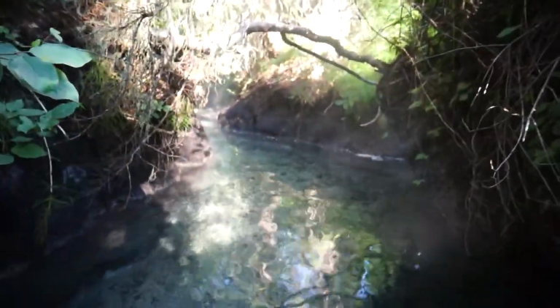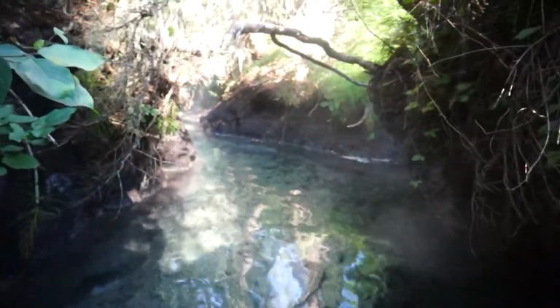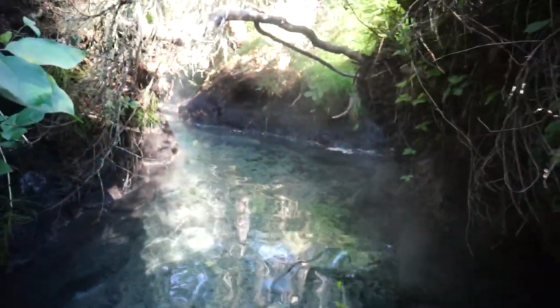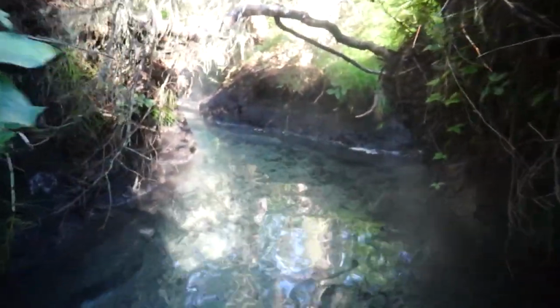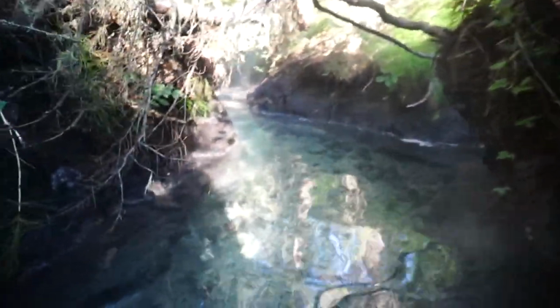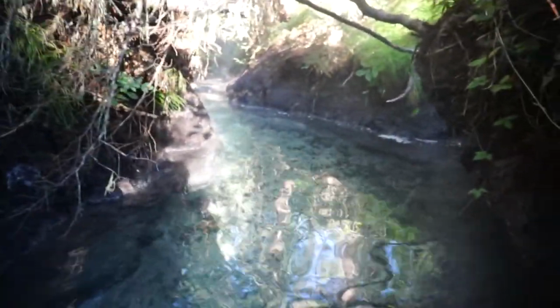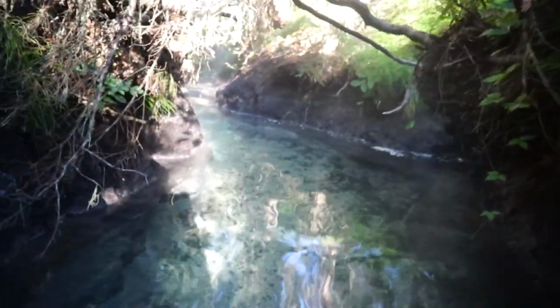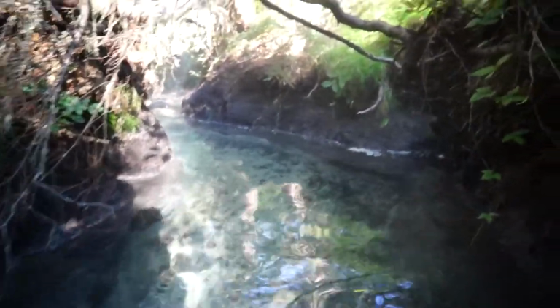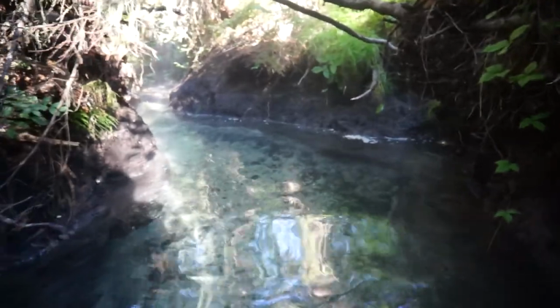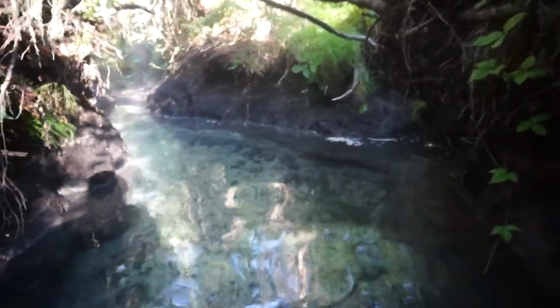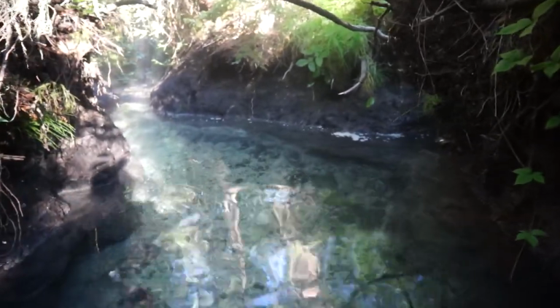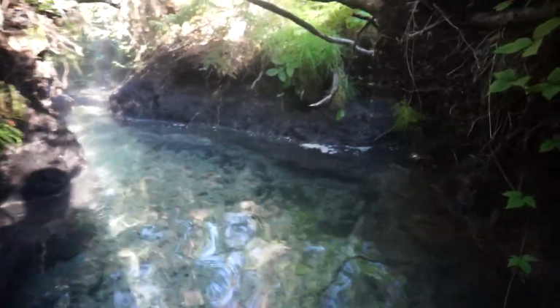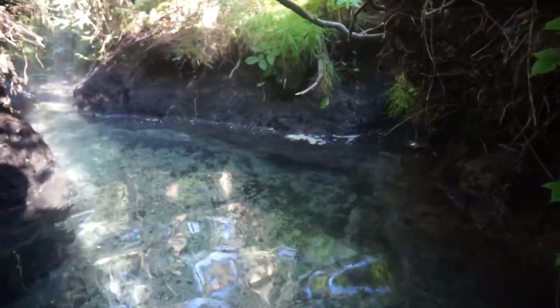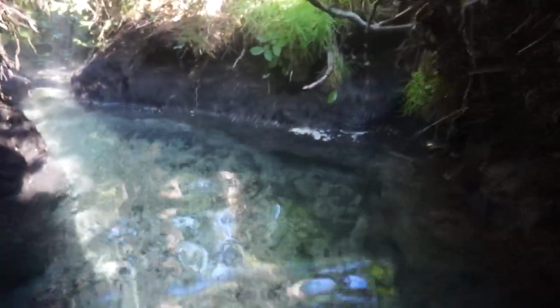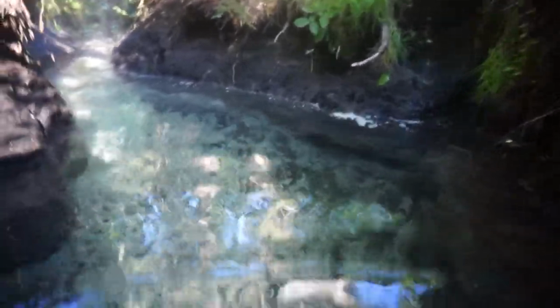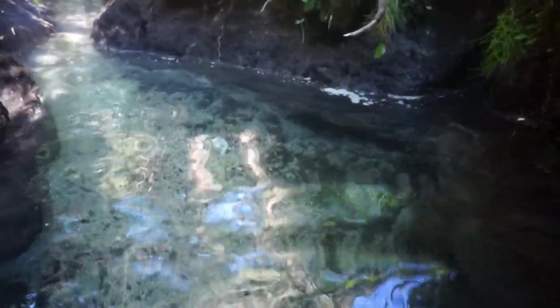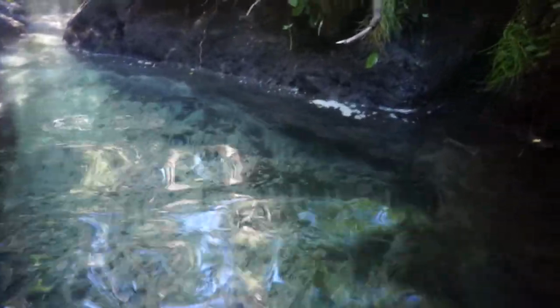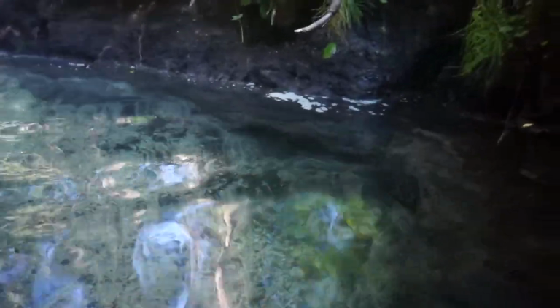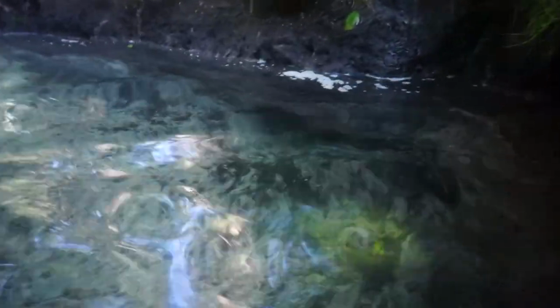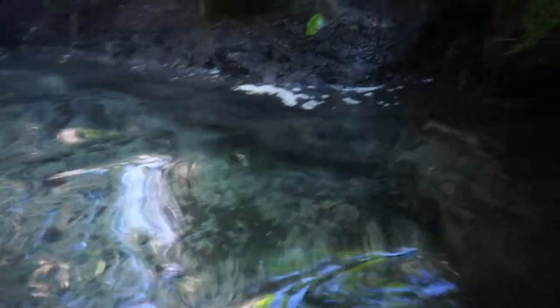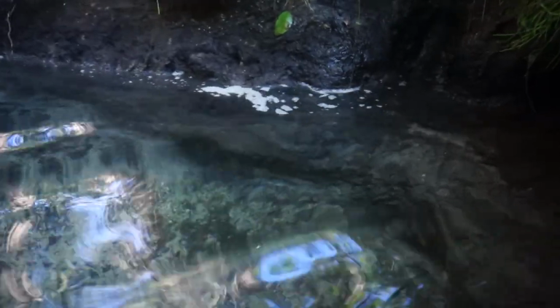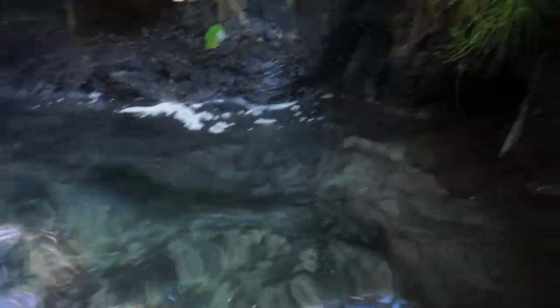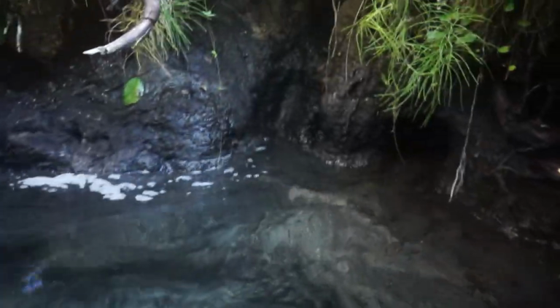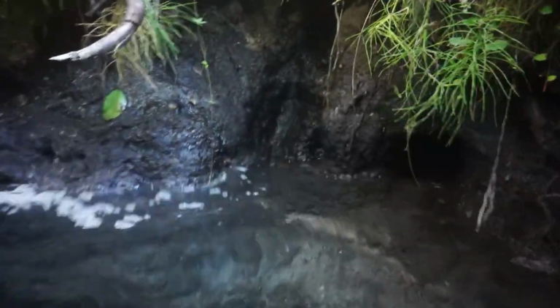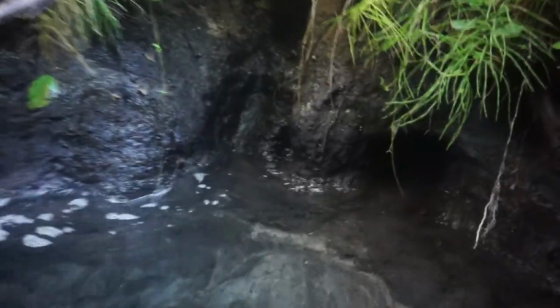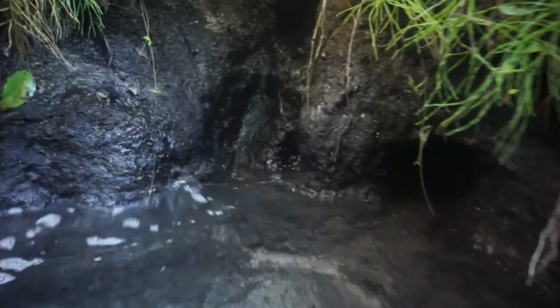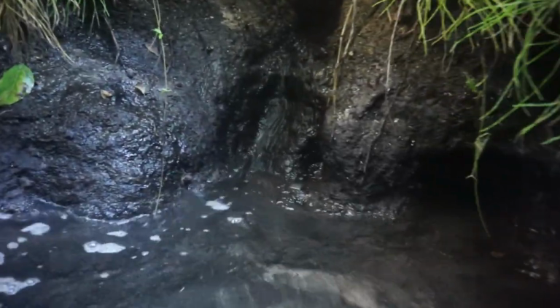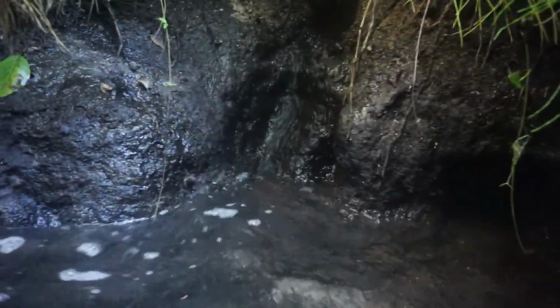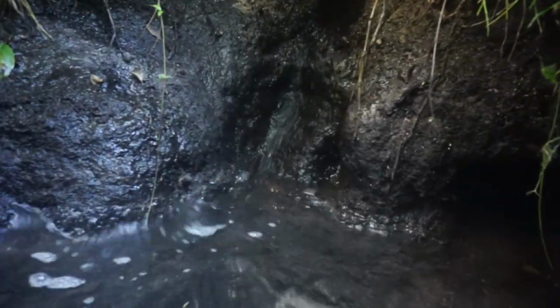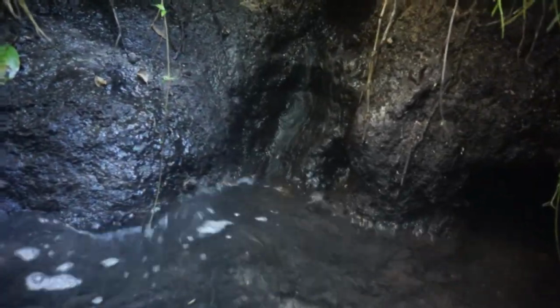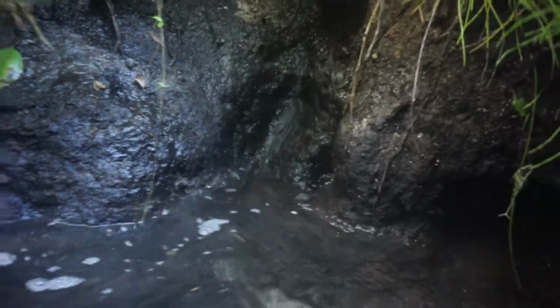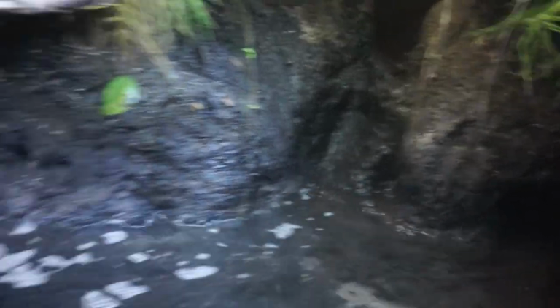And it's narrower and narrower, and colder, because small streams from the side will dilute the hot water.